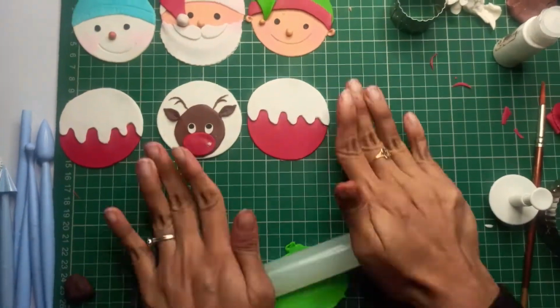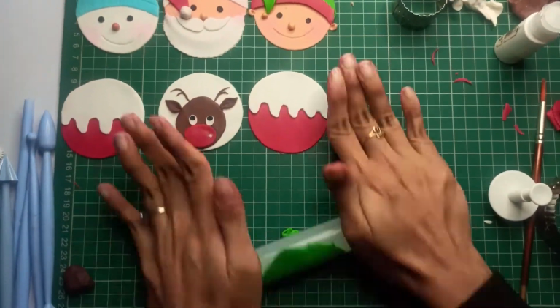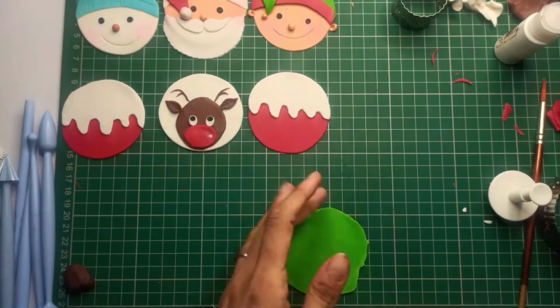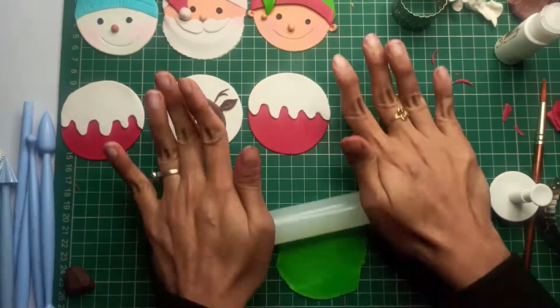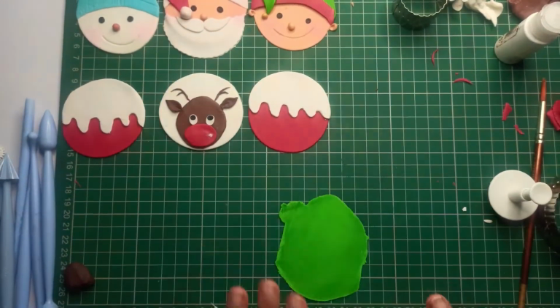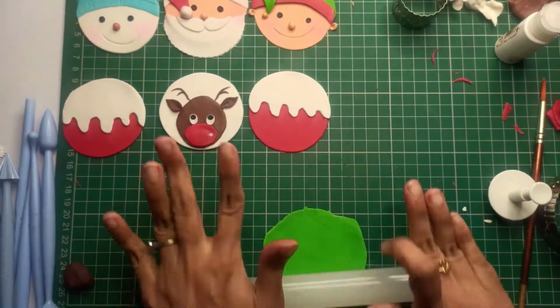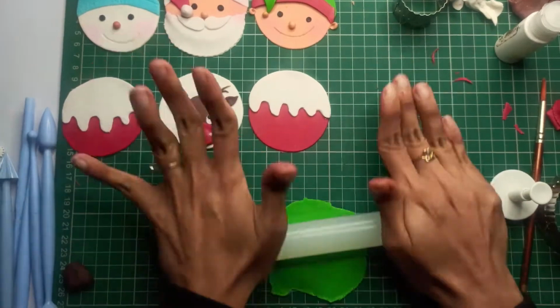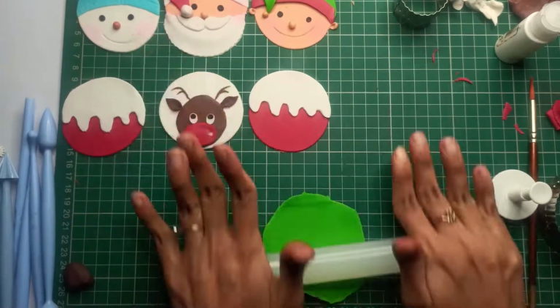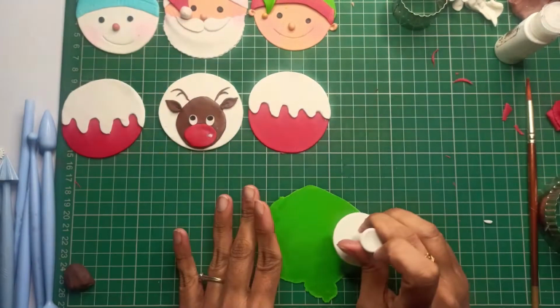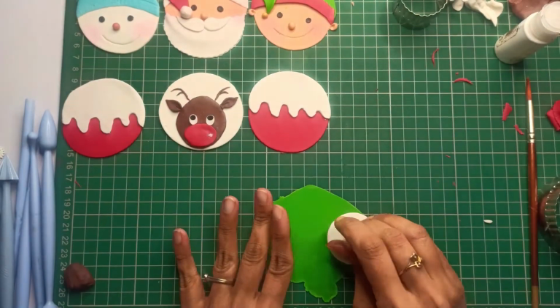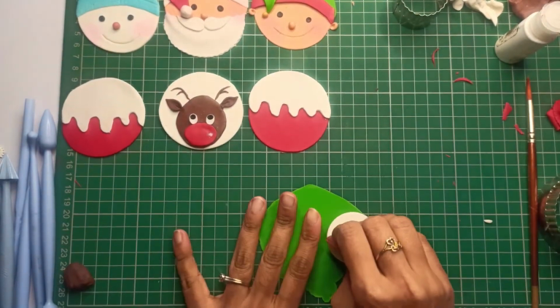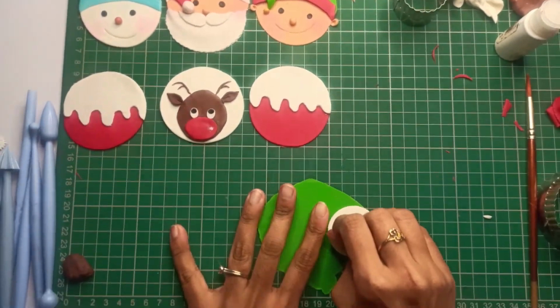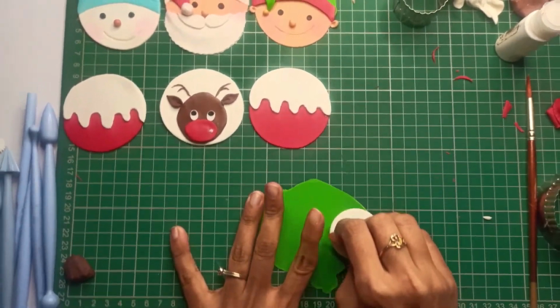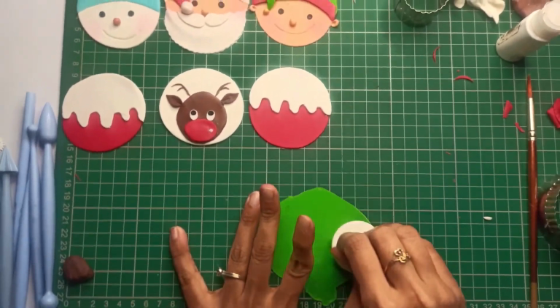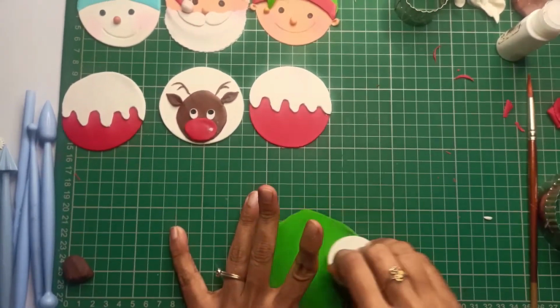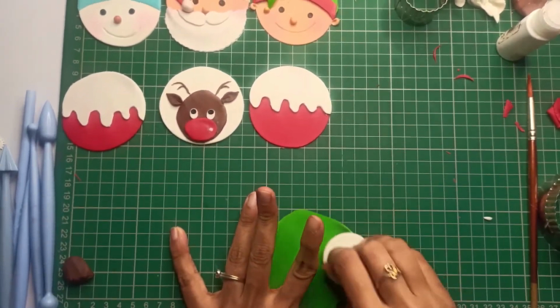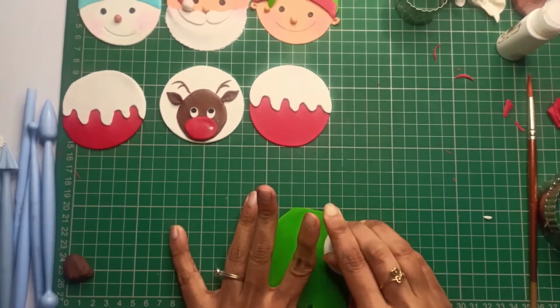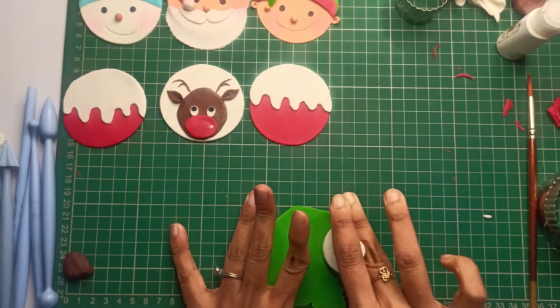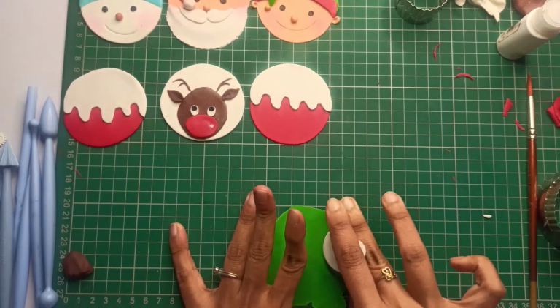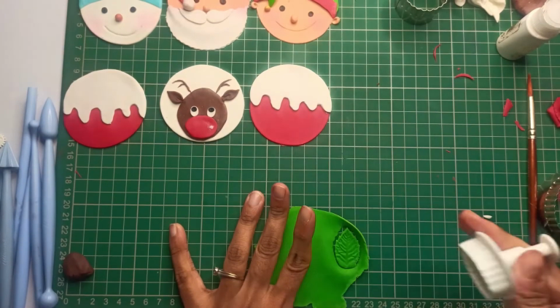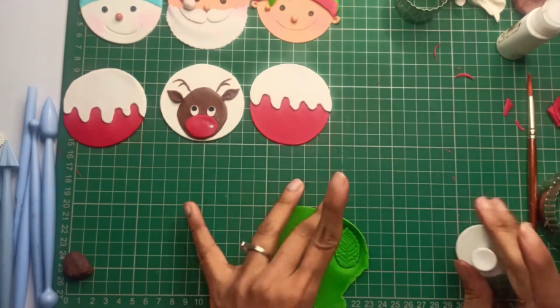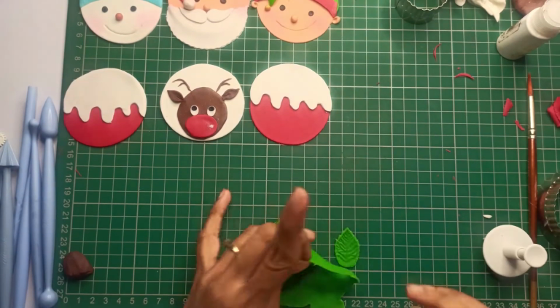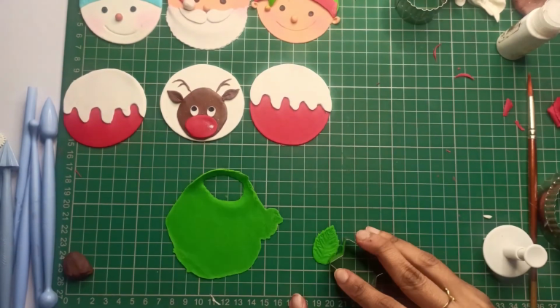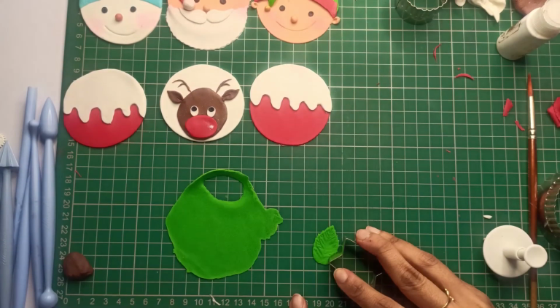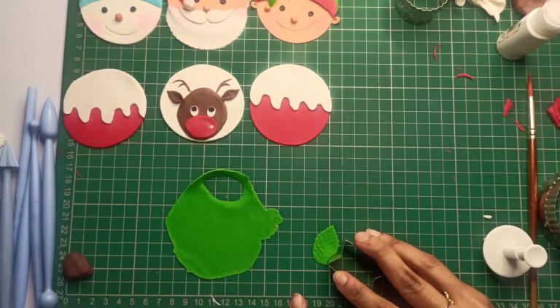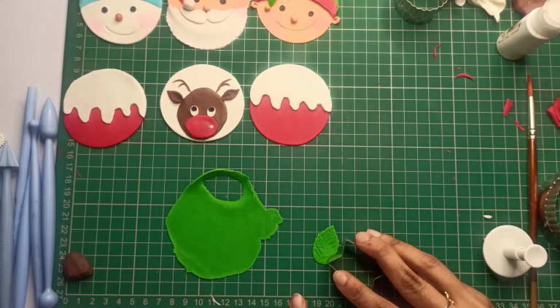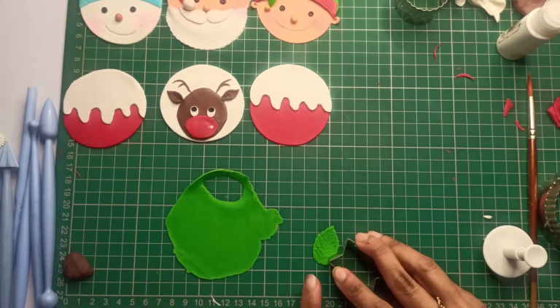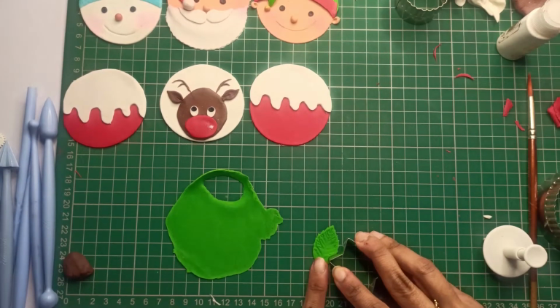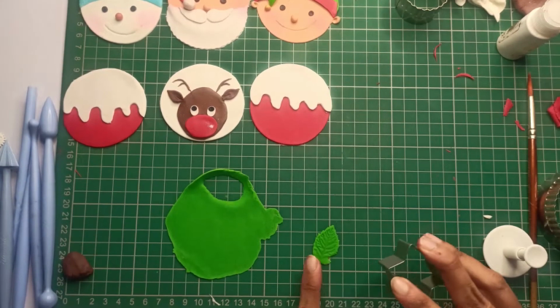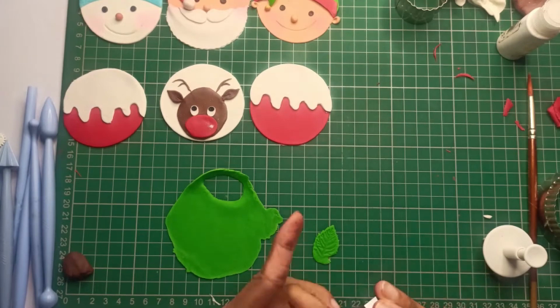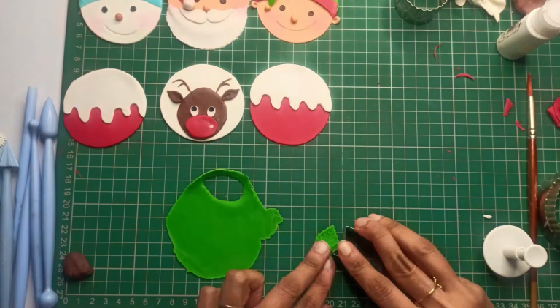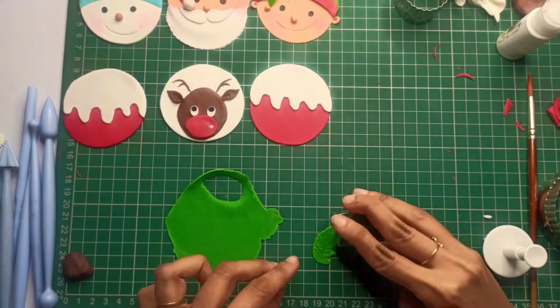To make the leaves, roll the green fondant really thin and cut using our leaf cutter. Cut the edges of the leaves using the star topper to make them look like holly leaves.